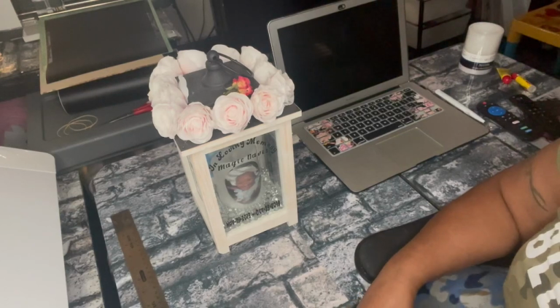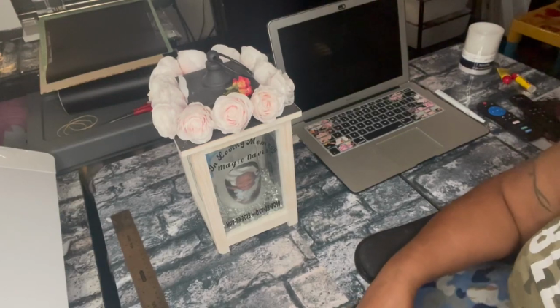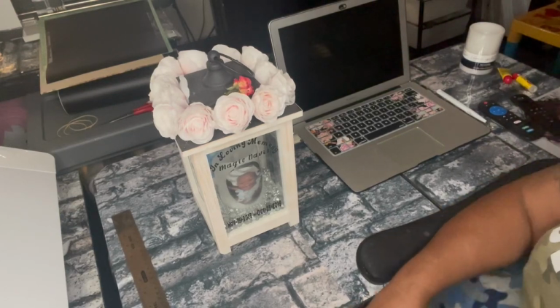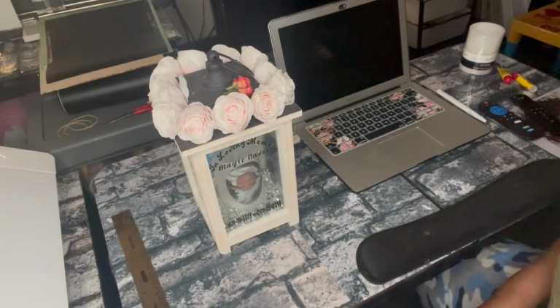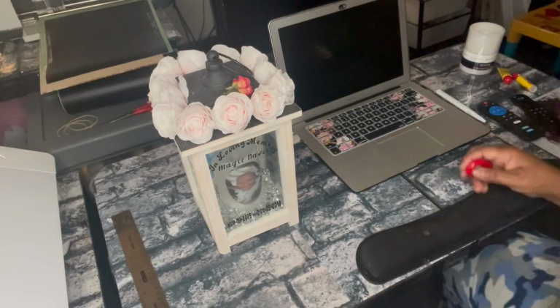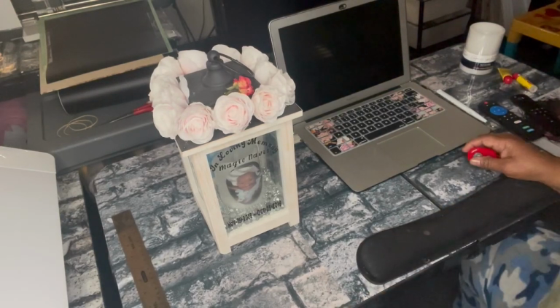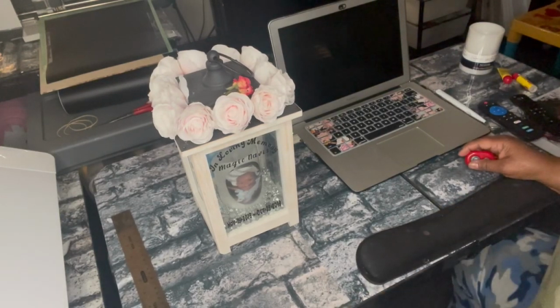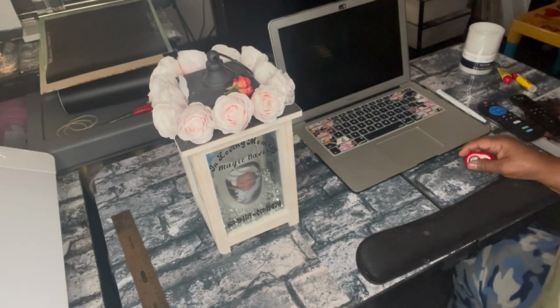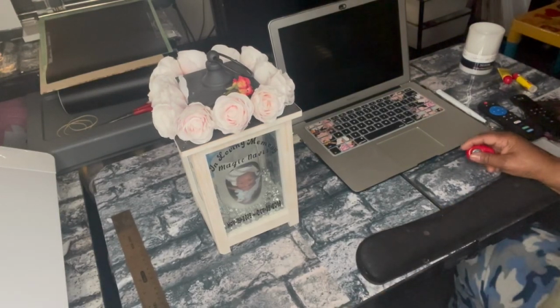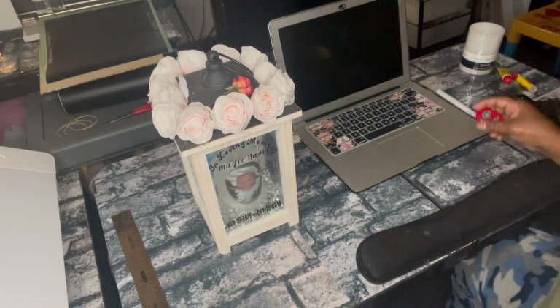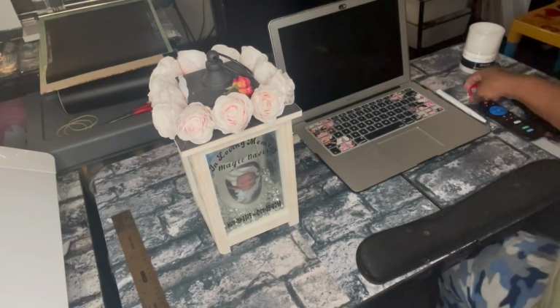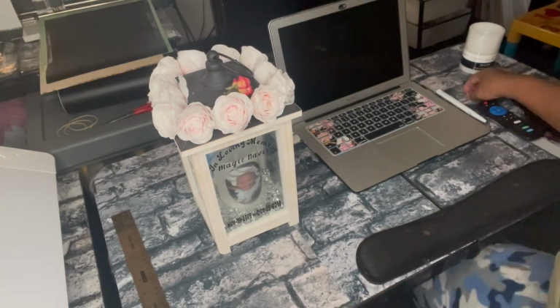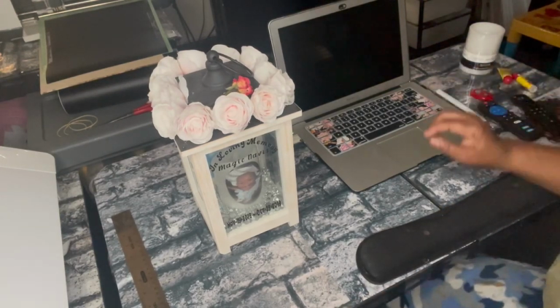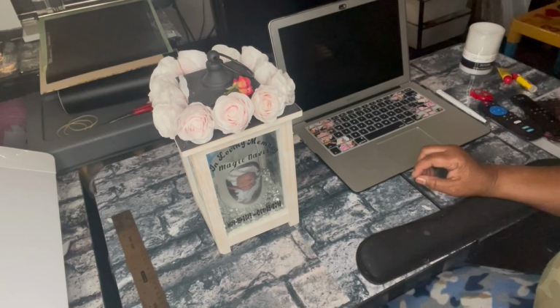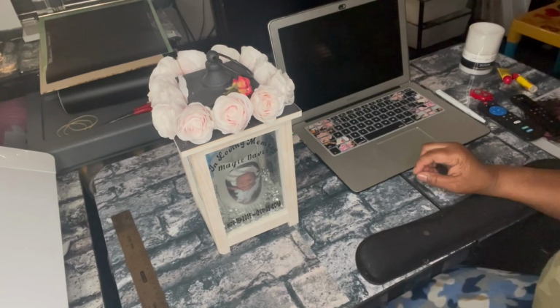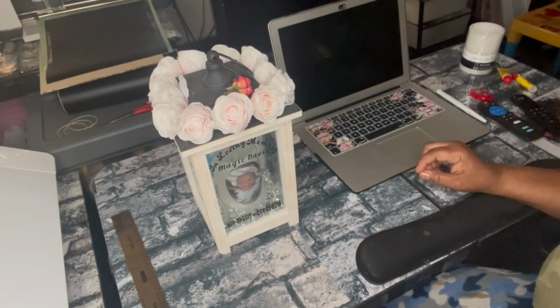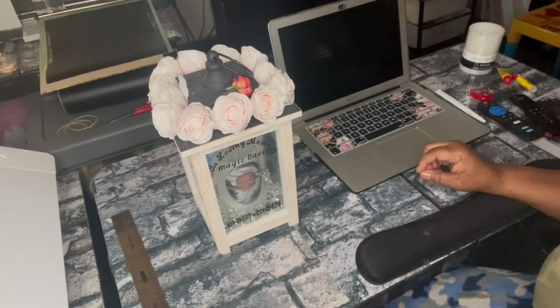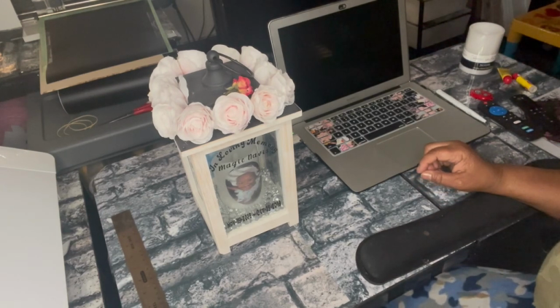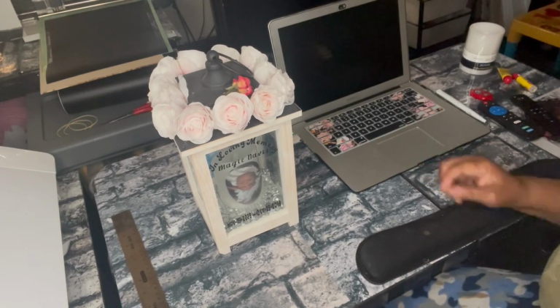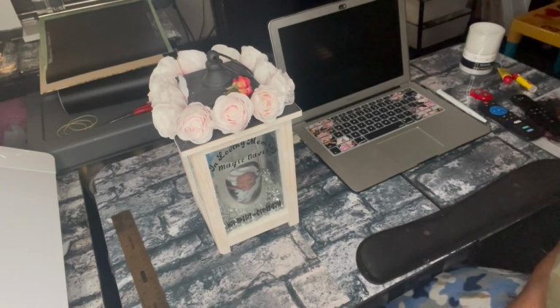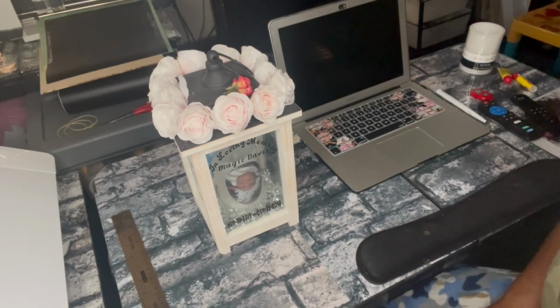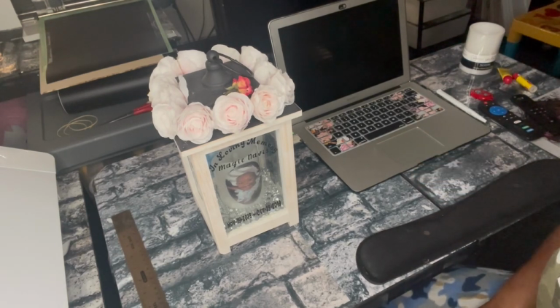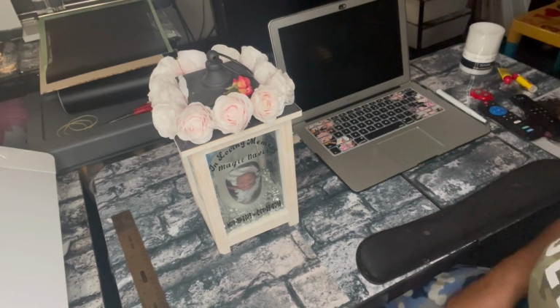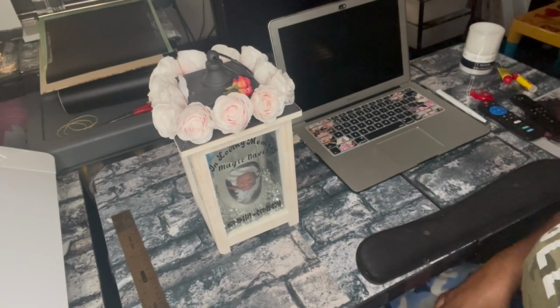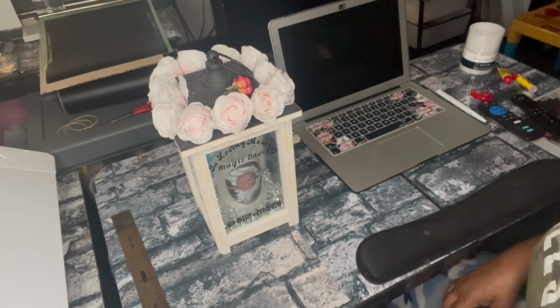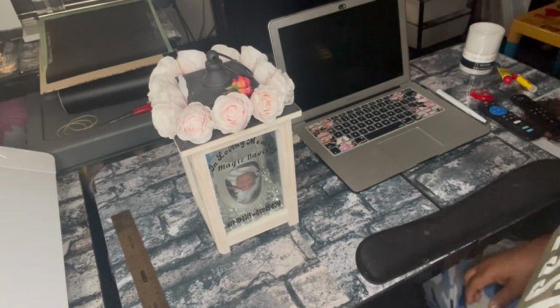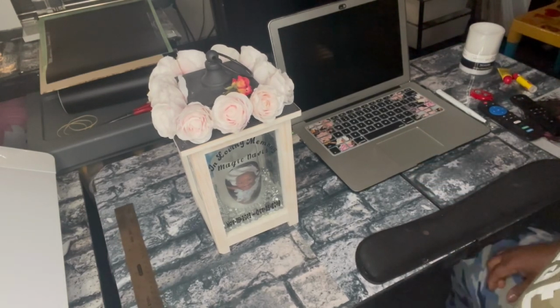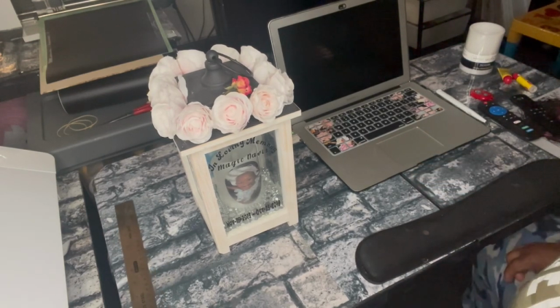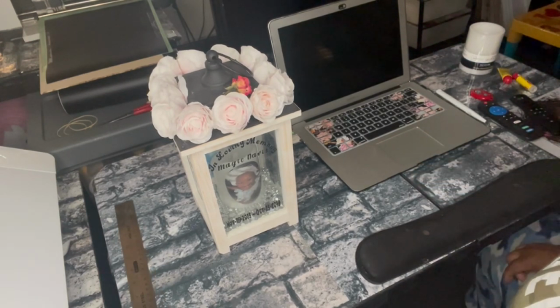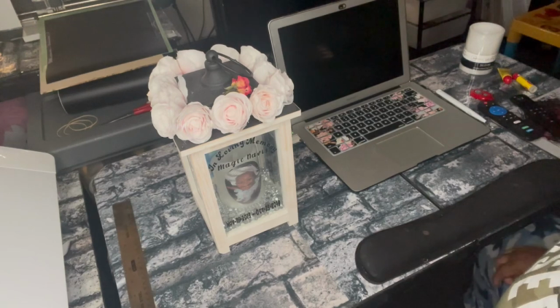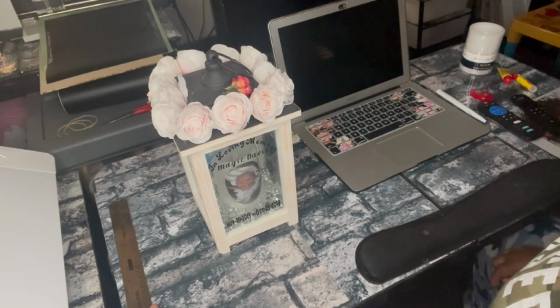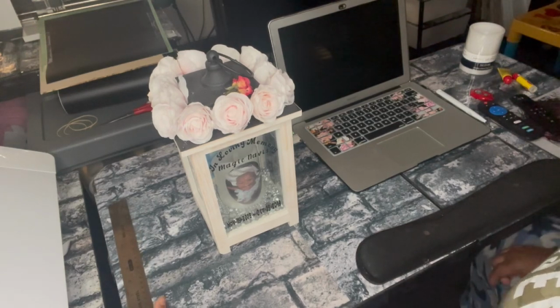Hello, everybody. It's me, Tracy. Today's DIY is very special to me, so I'm going to share with y'all.